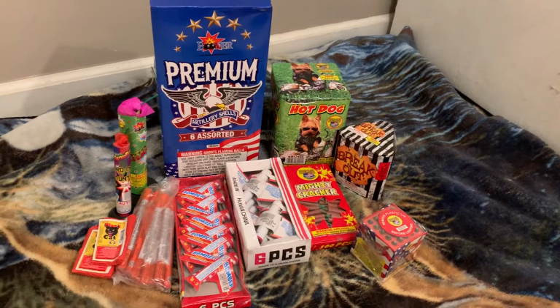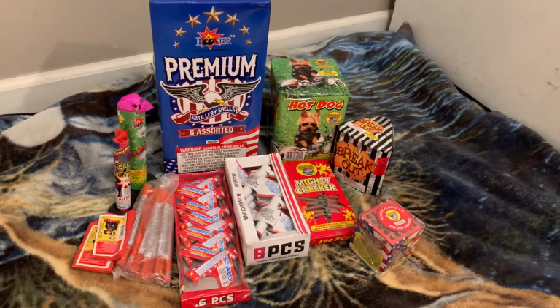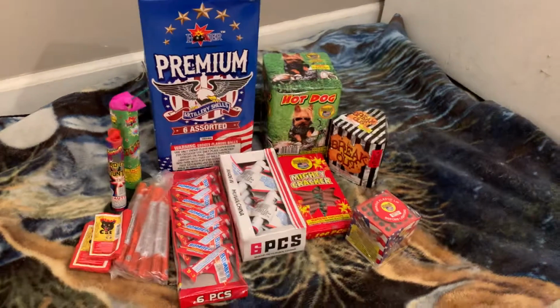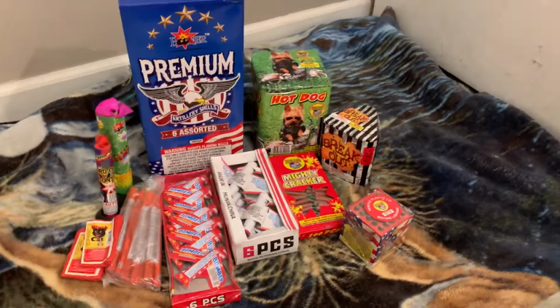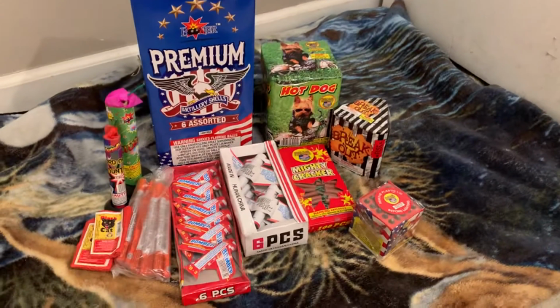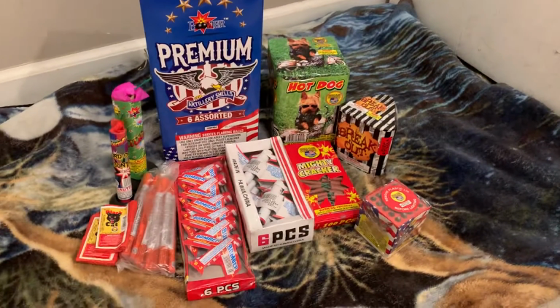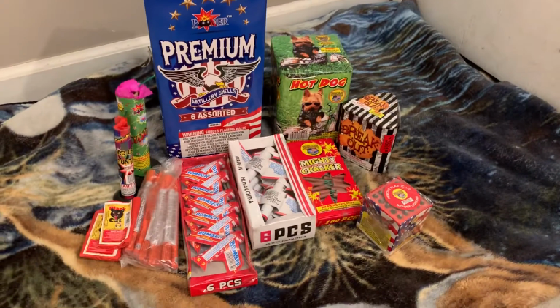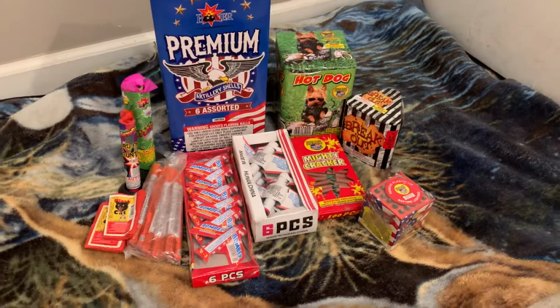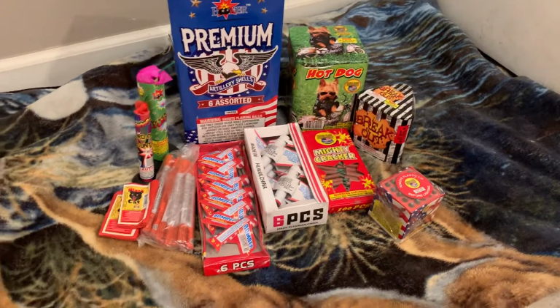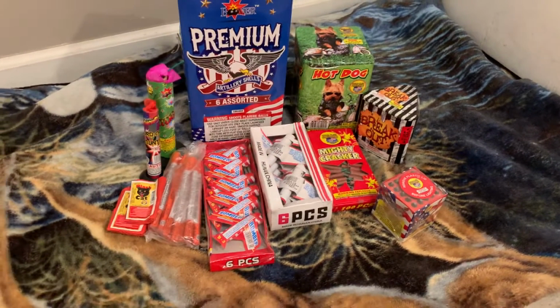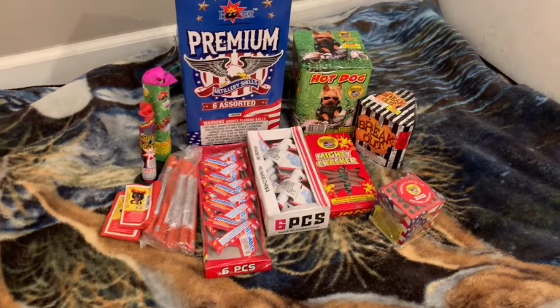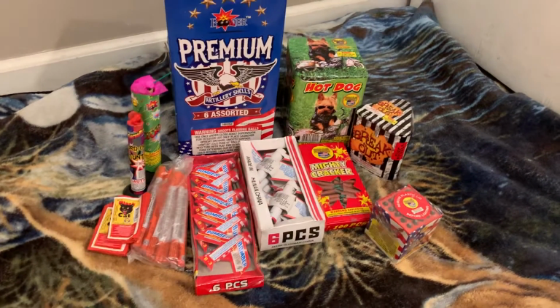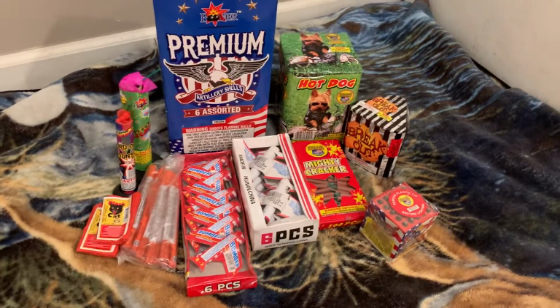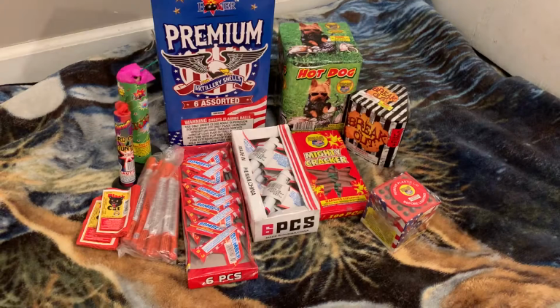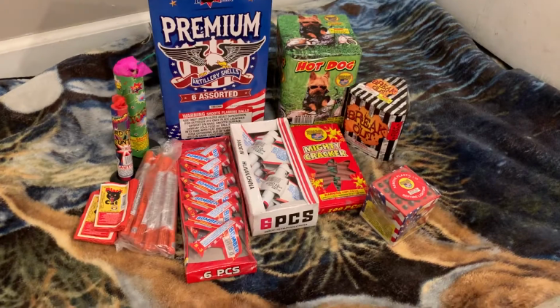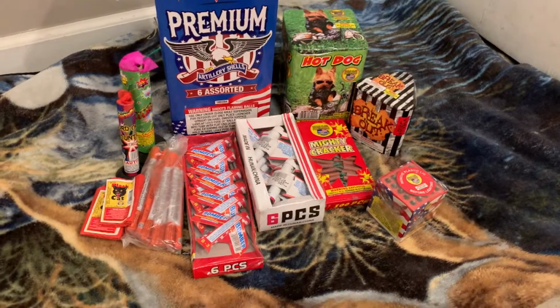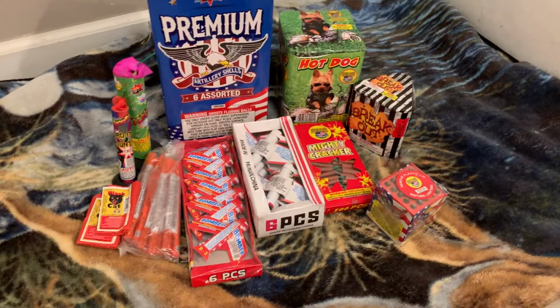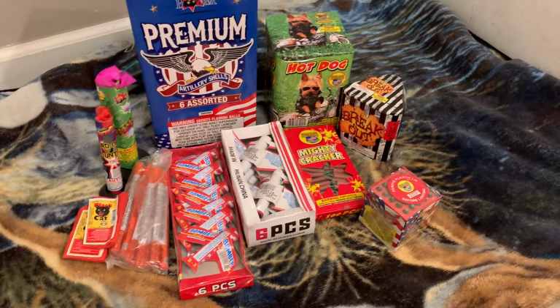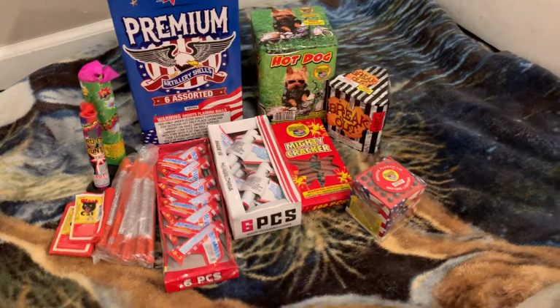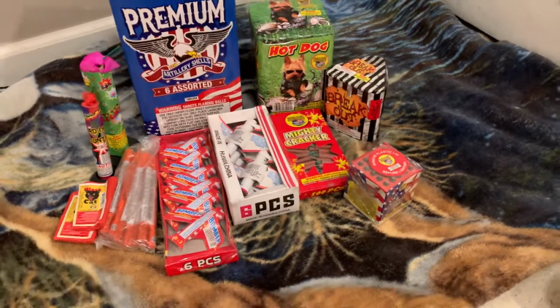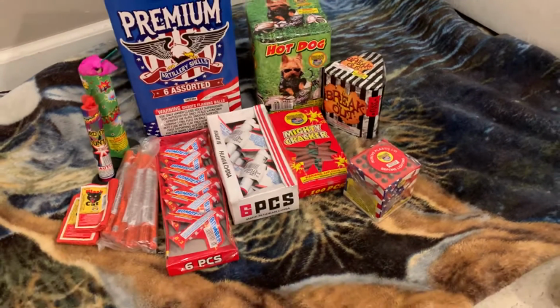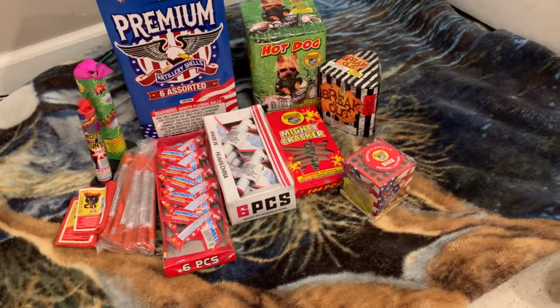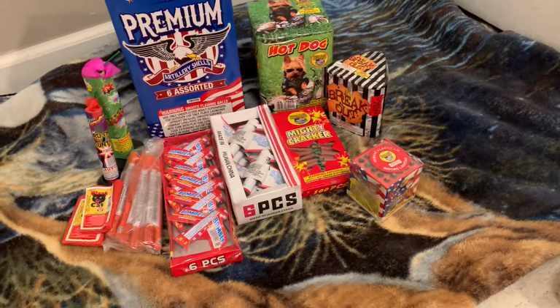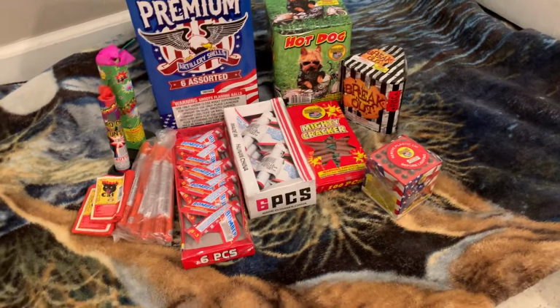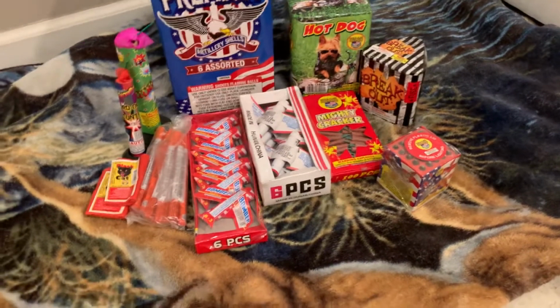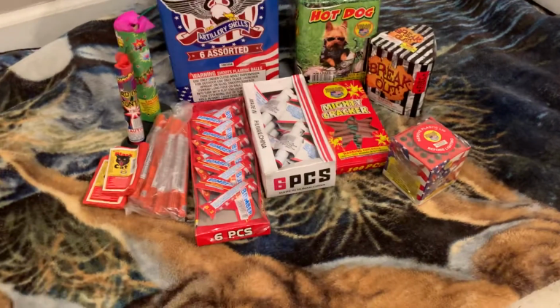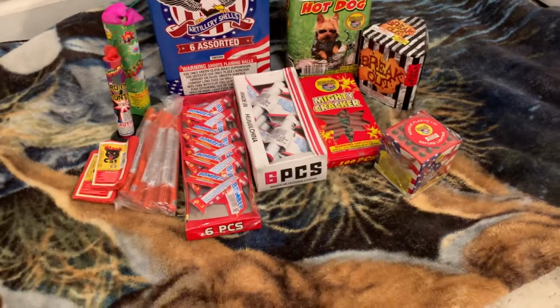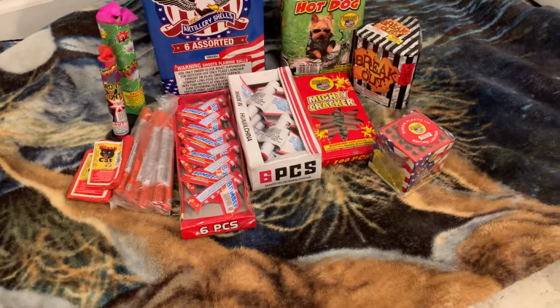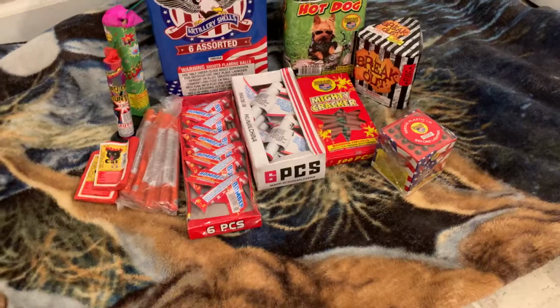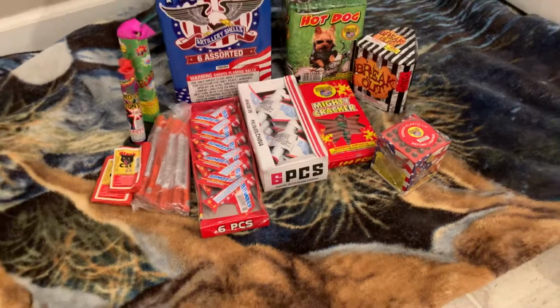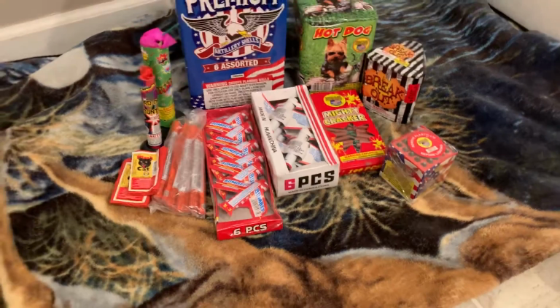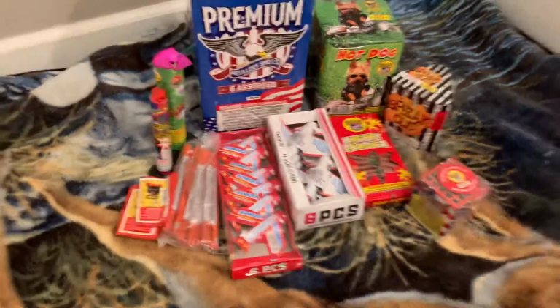What's up guys, this is Louisiana Cajun Chef and today I'm gonna be showing you guys what new stuff I got to add to my 4th of July fireworks stash.